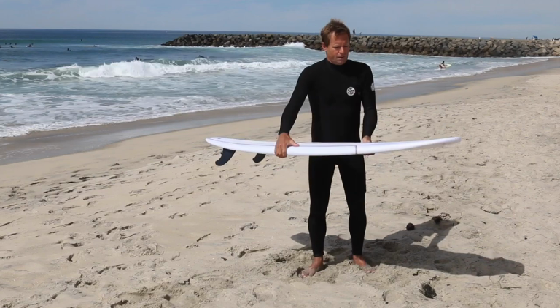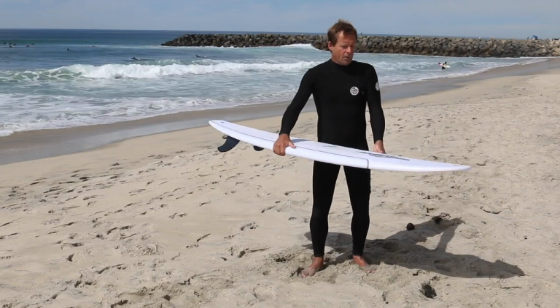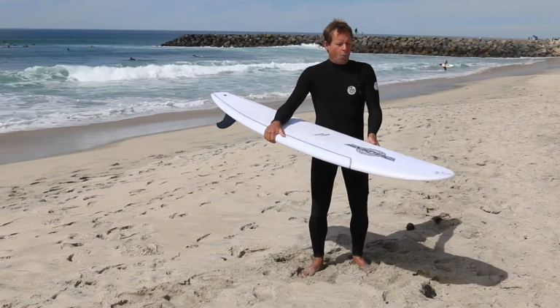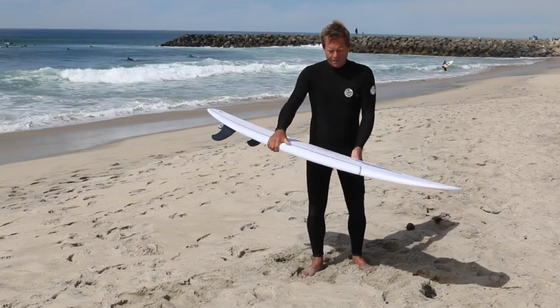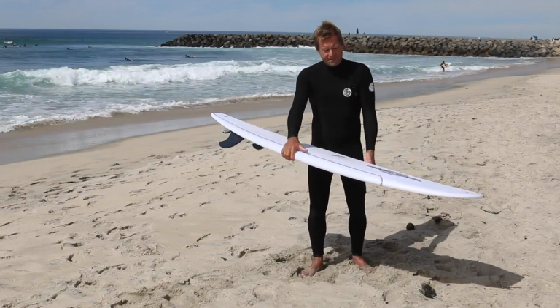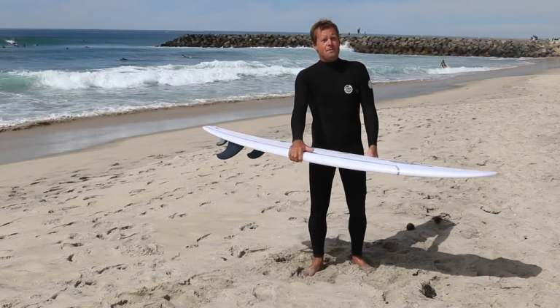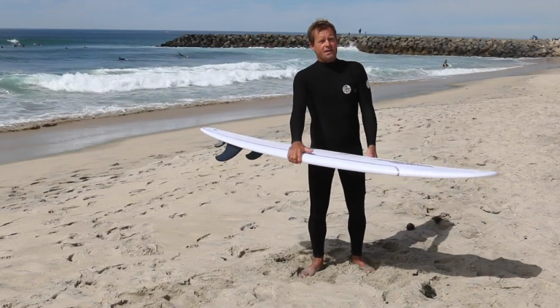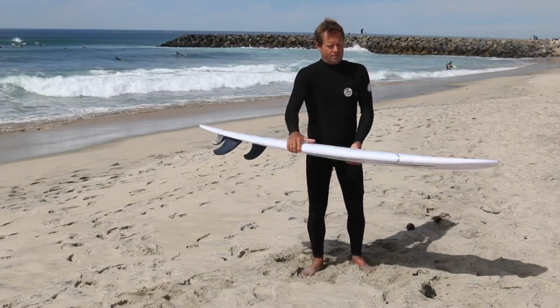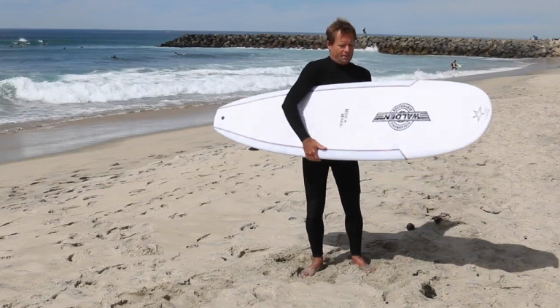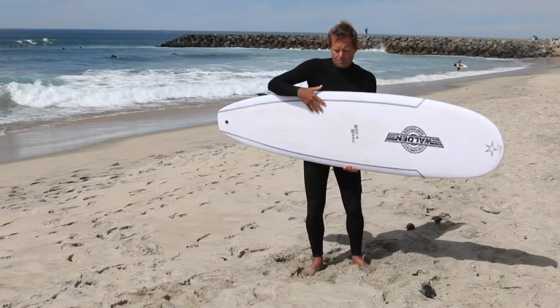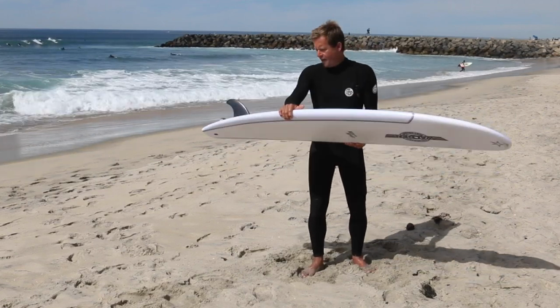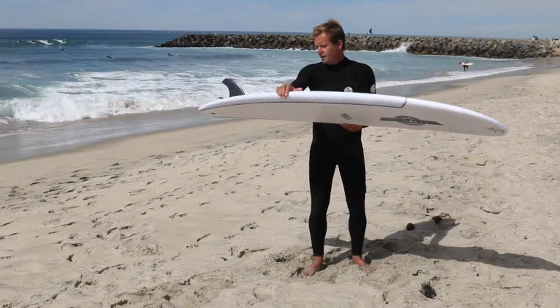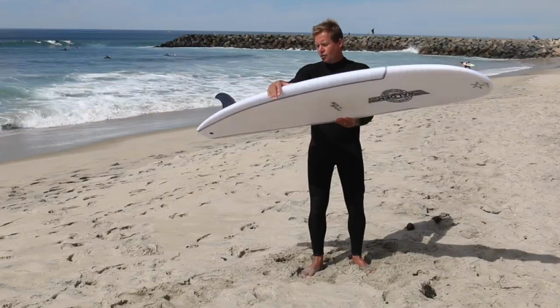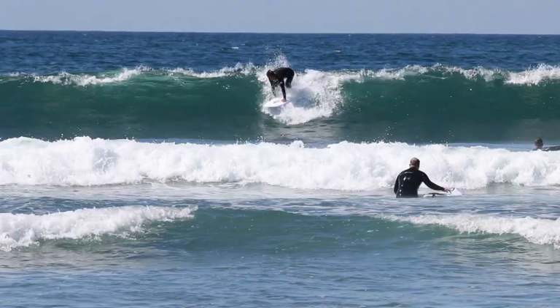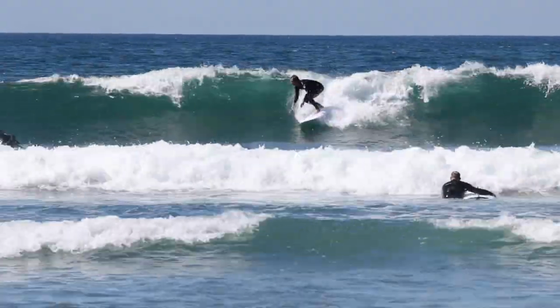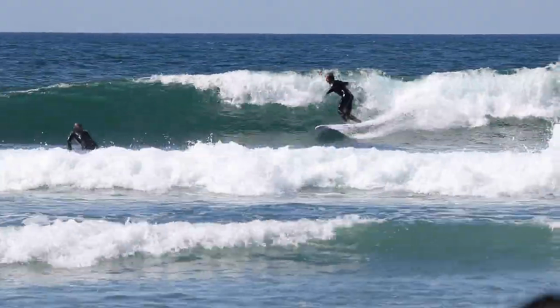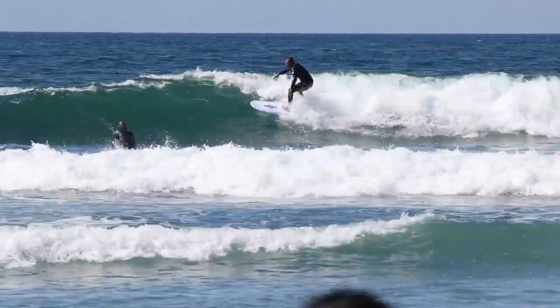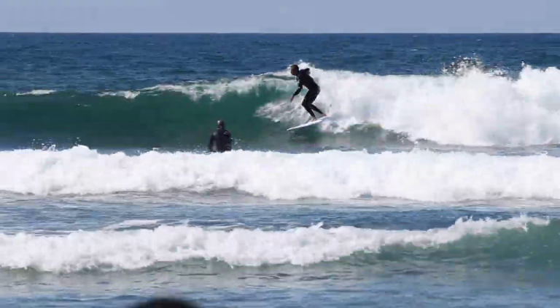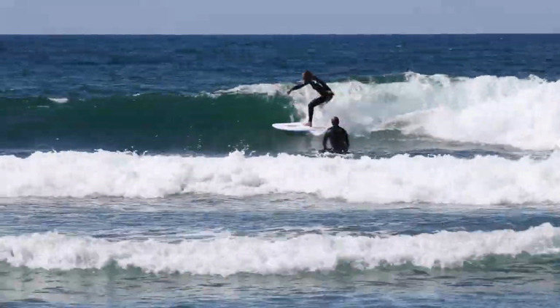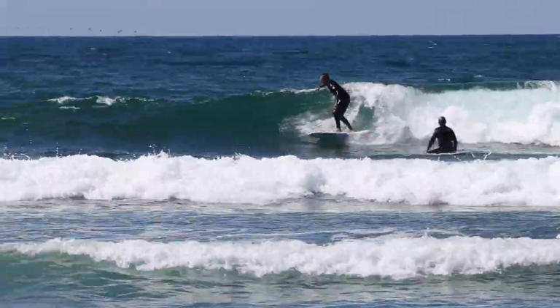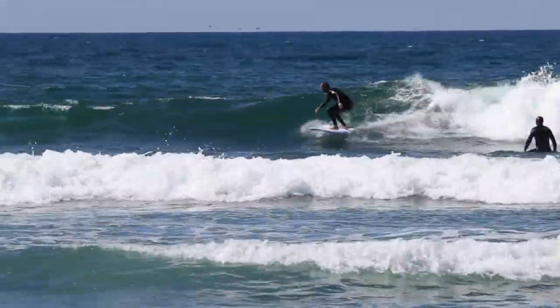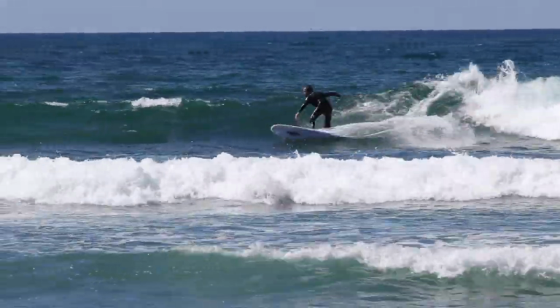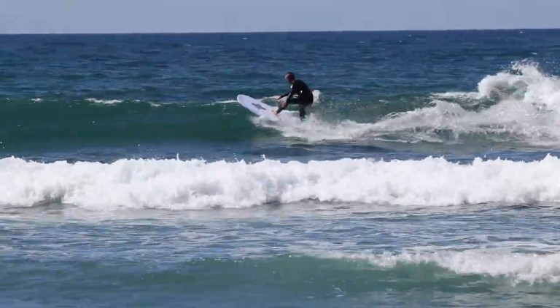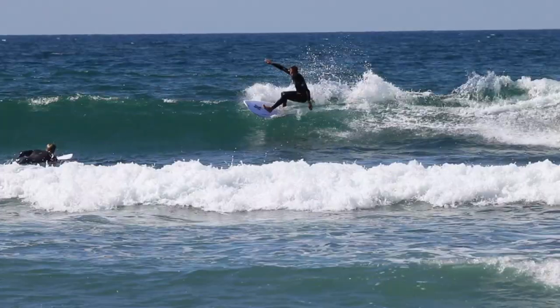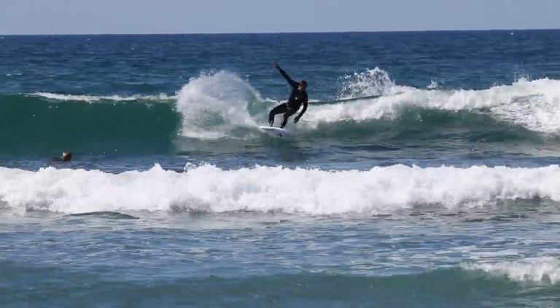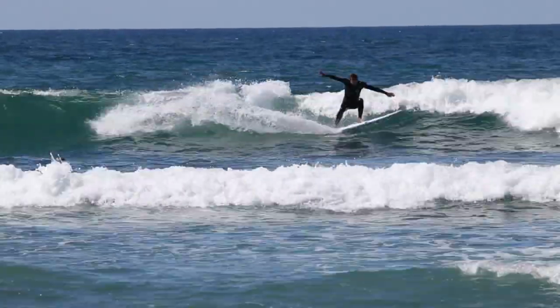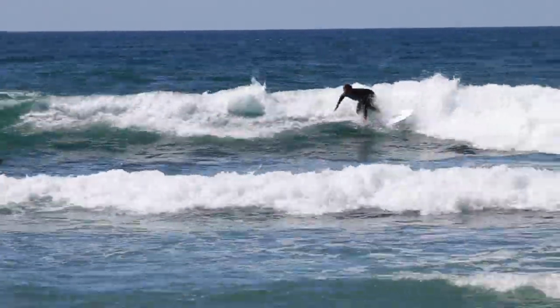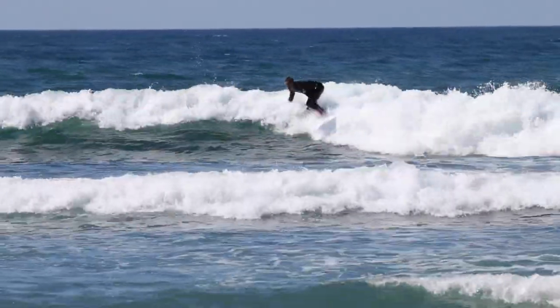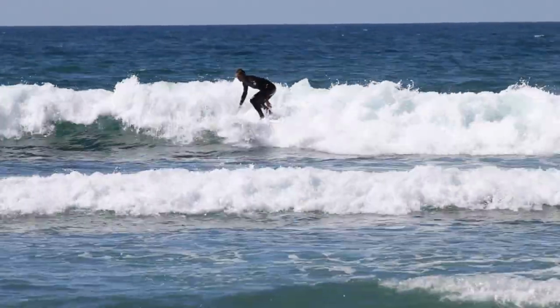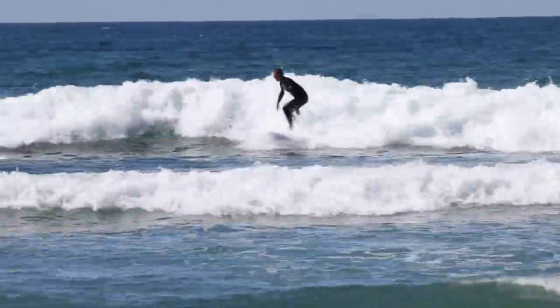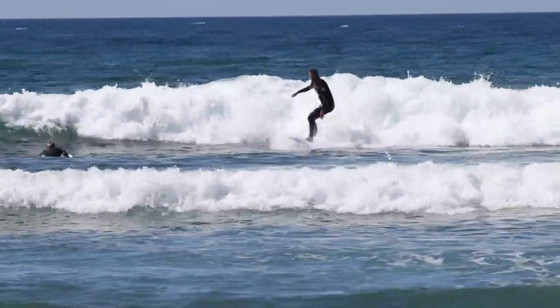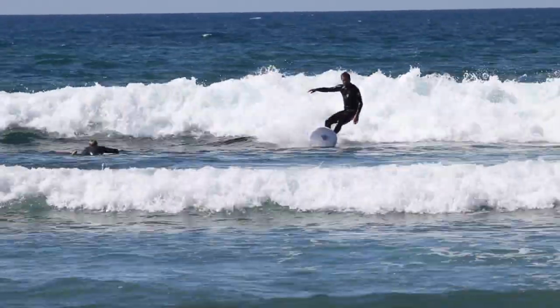I just rode the Walden 6.8 Mini Magic. It's made out of the dual core EPS. Super fun little board — super buoyant, paddled really well, went really fast. This little board's got a lot going on.